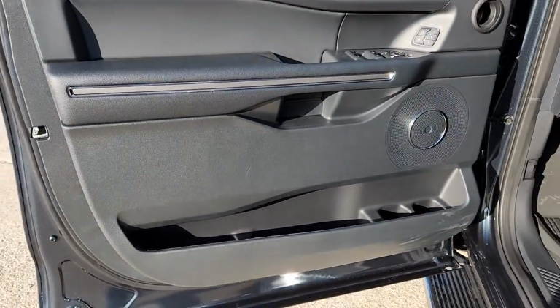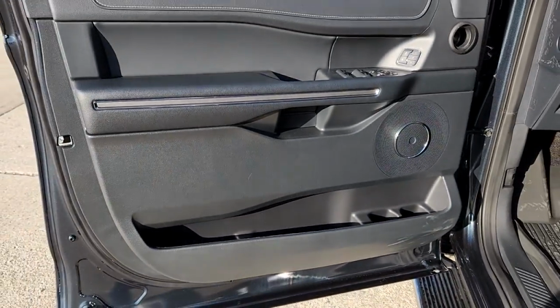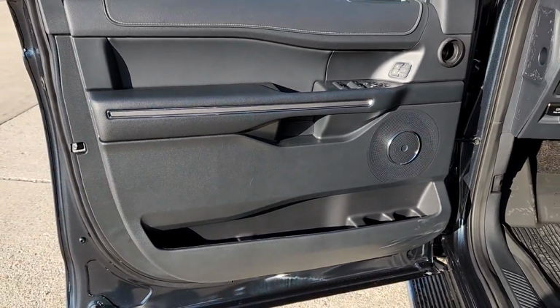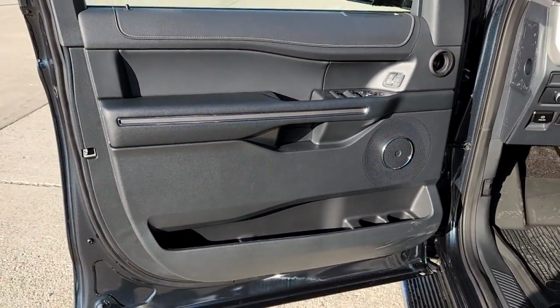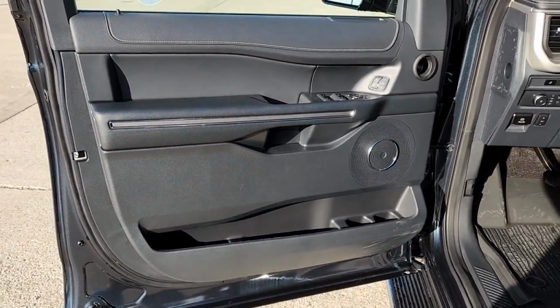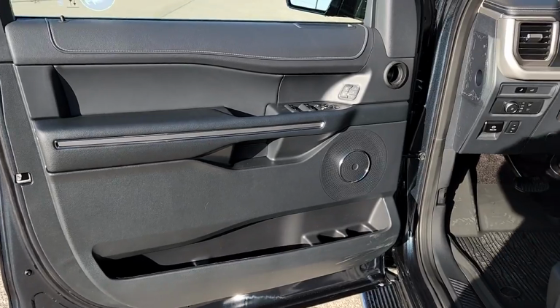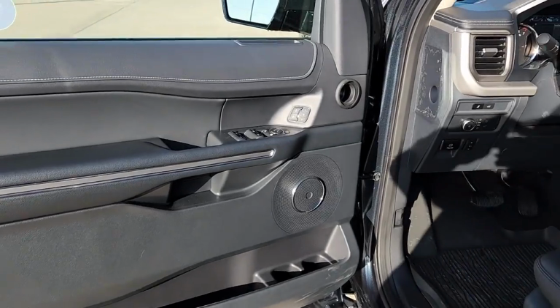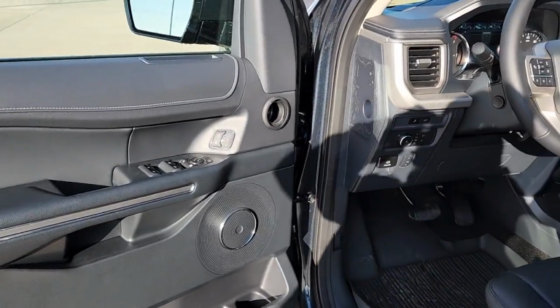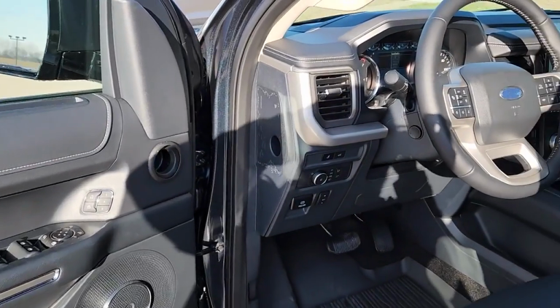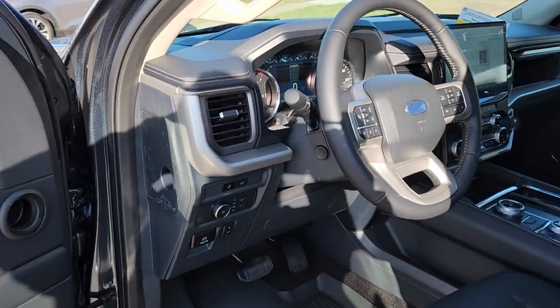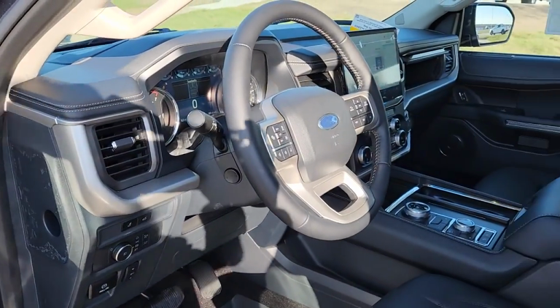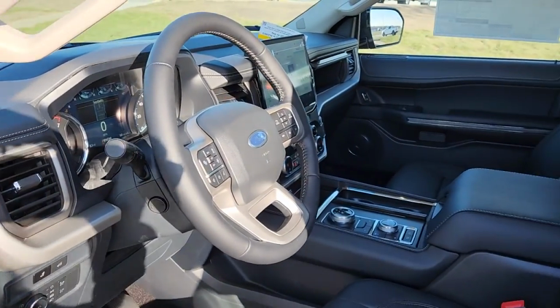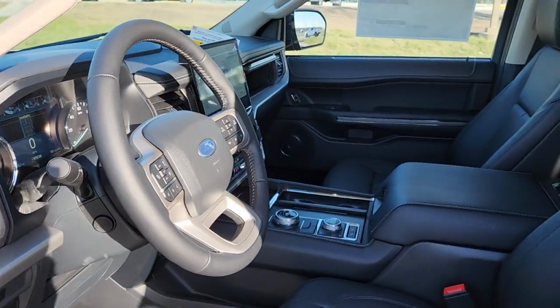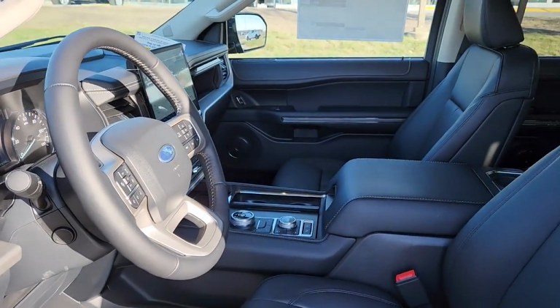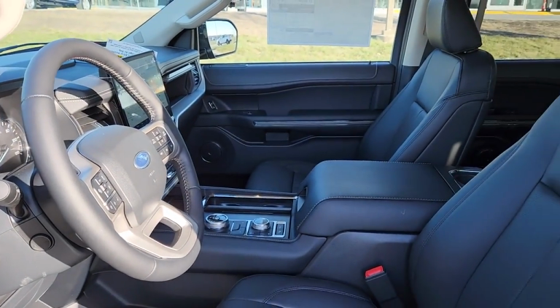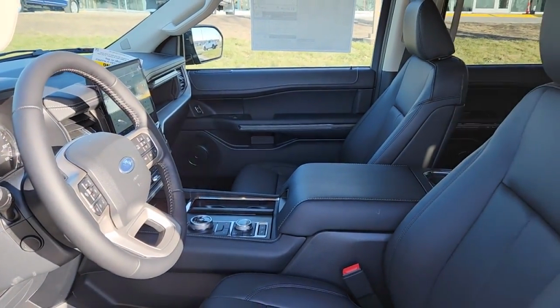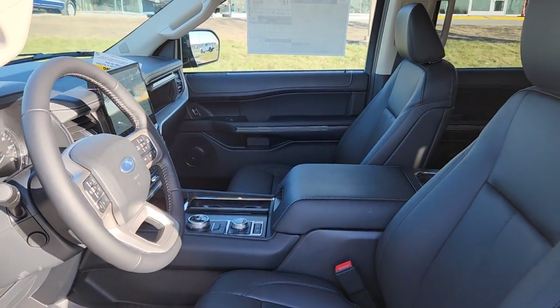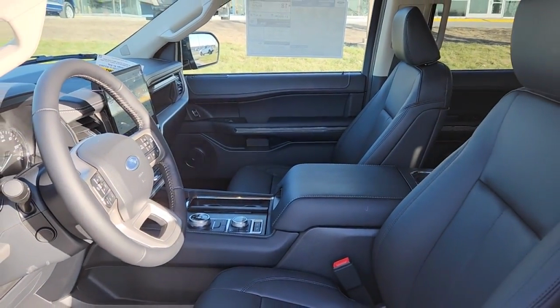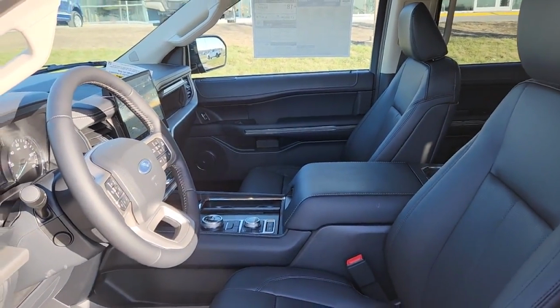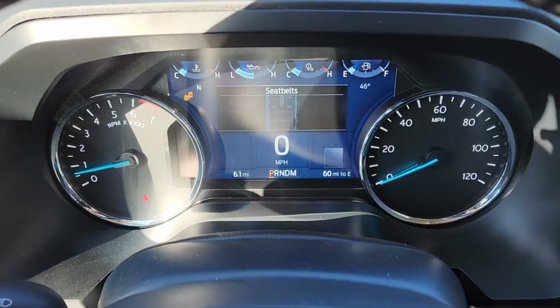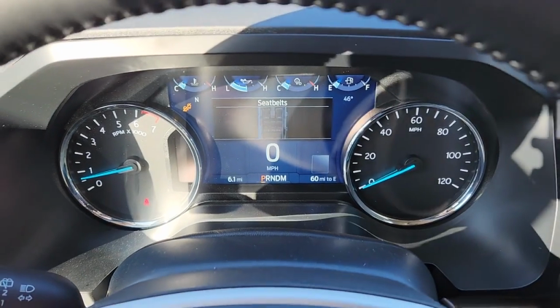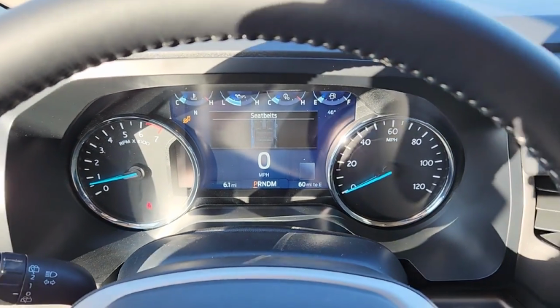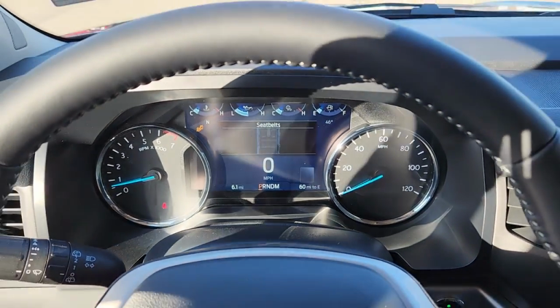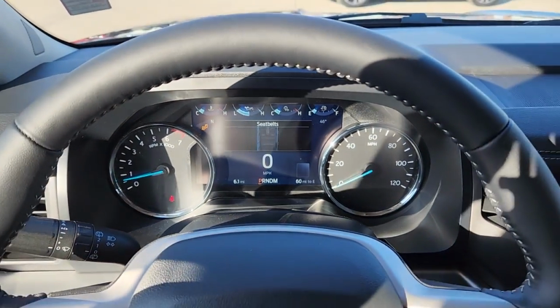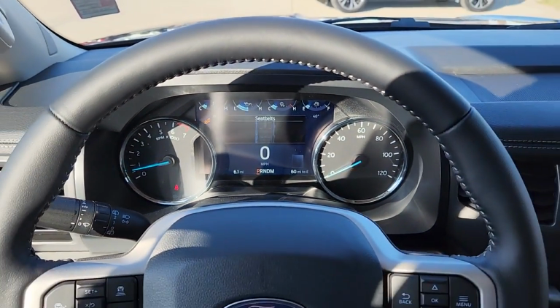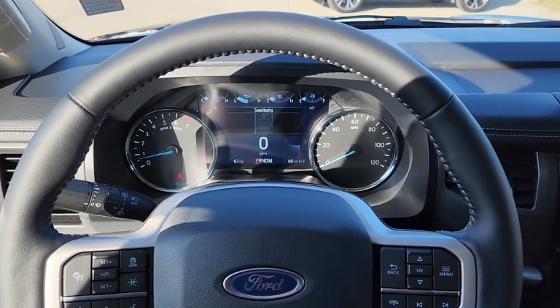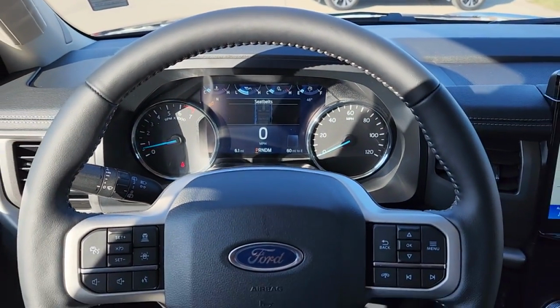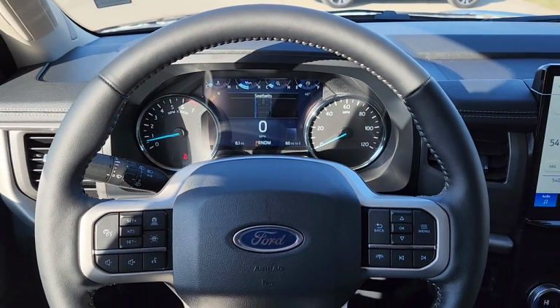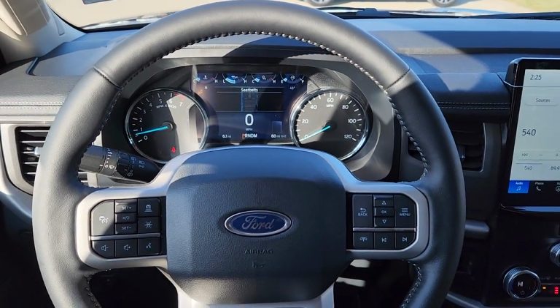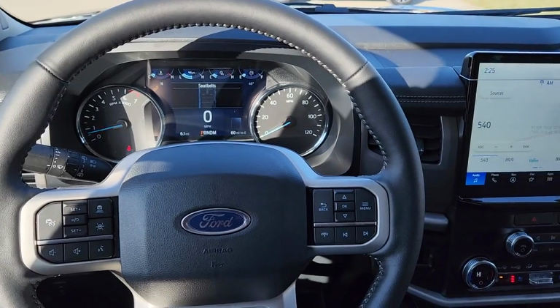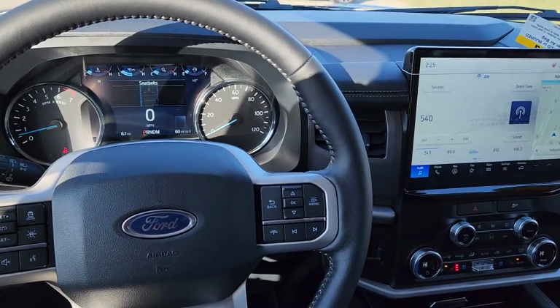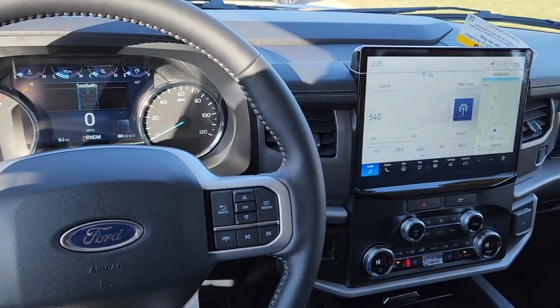The following are some of this vehicle's highlighted options: navigation system, keyless entry, satellite radio, power liftgate, fog lamps, third row seat, rear AC, power driver seat, alarm, and dual zone AC.